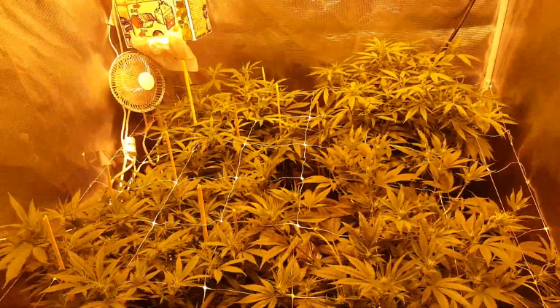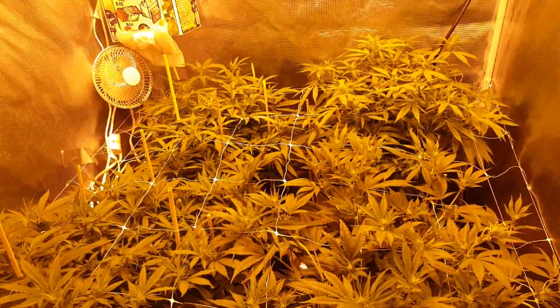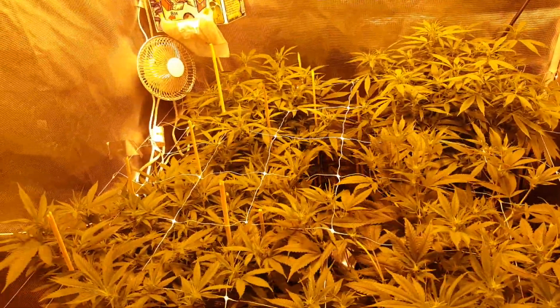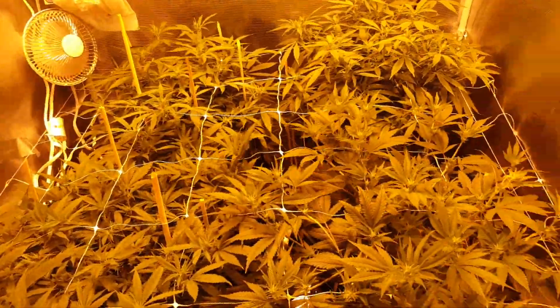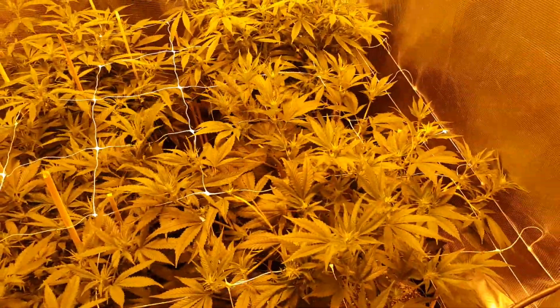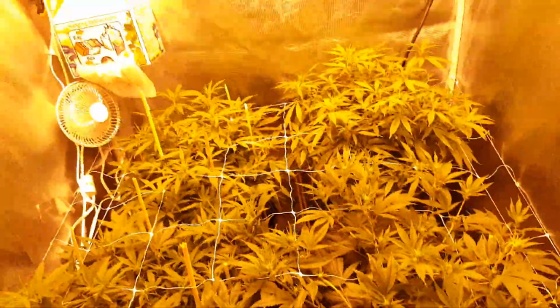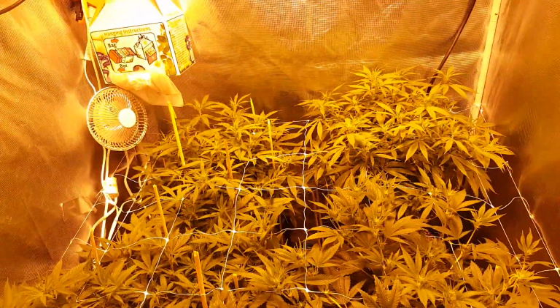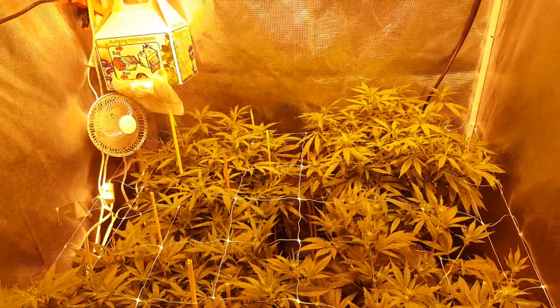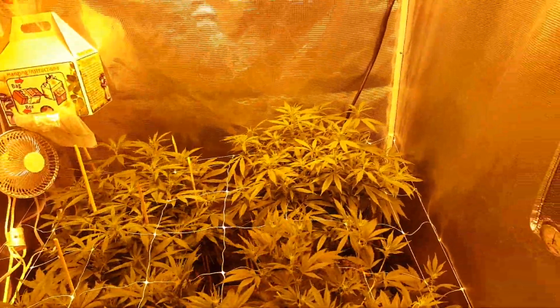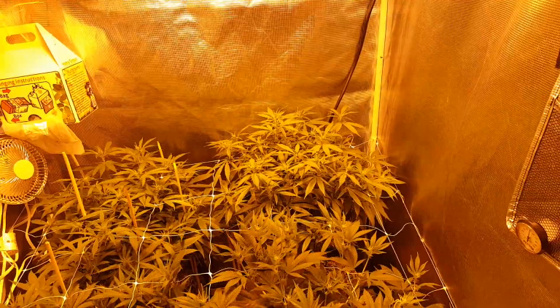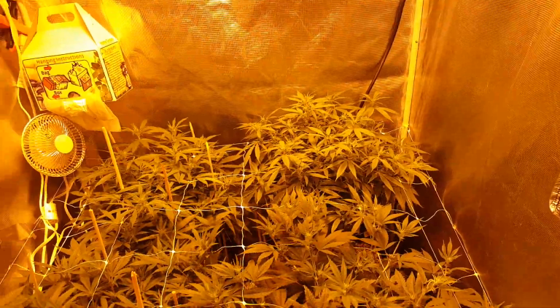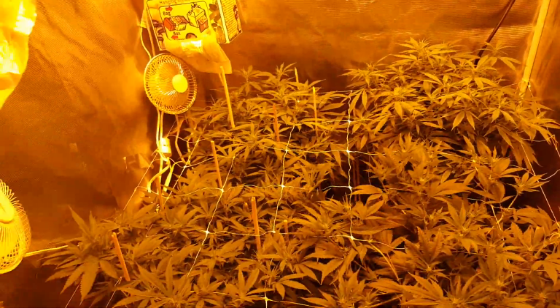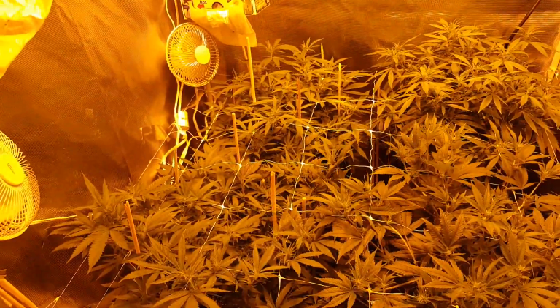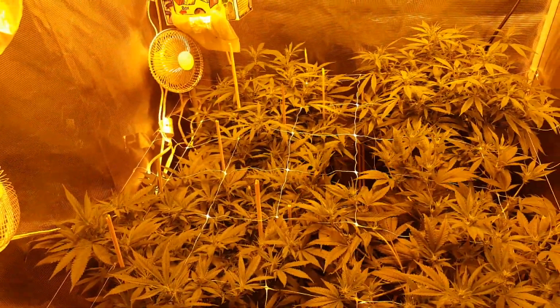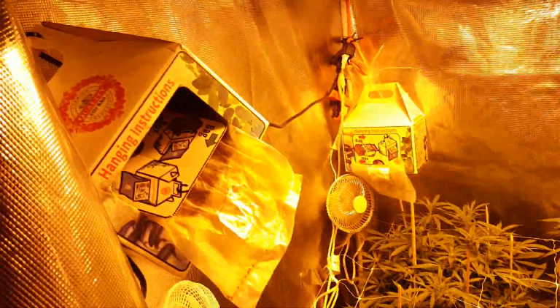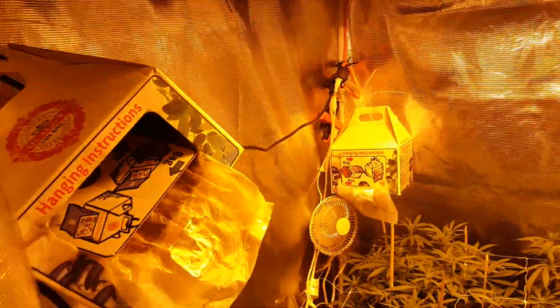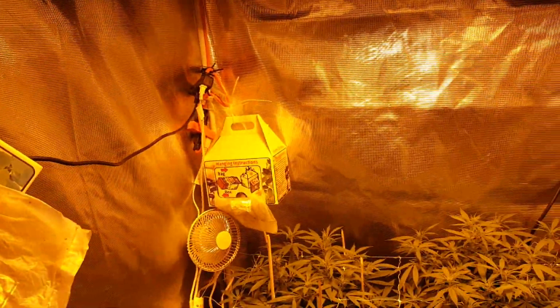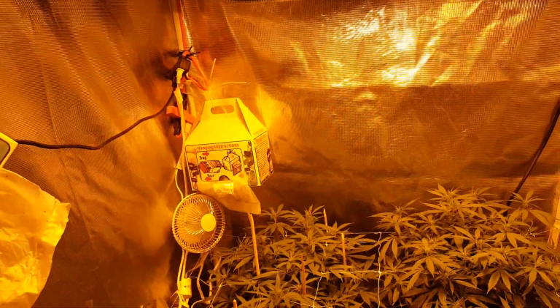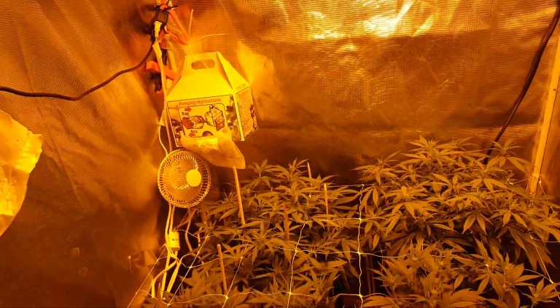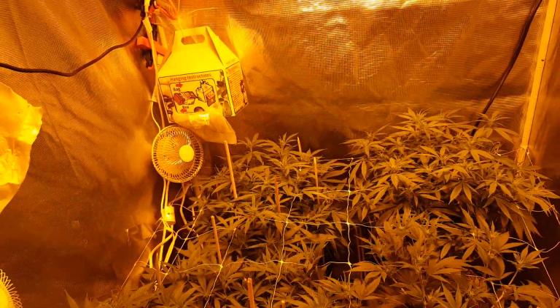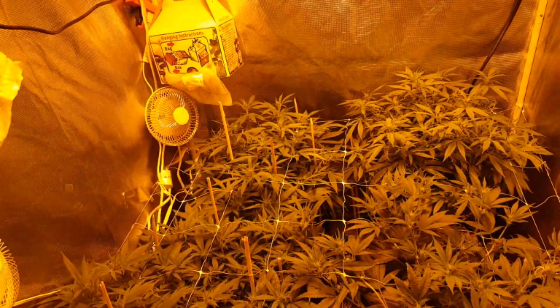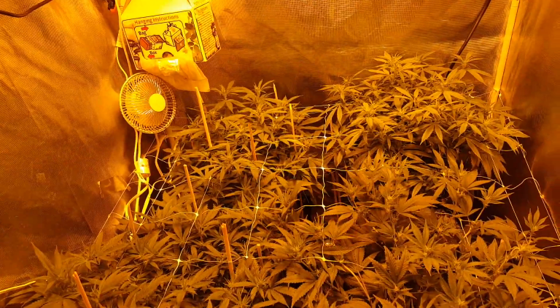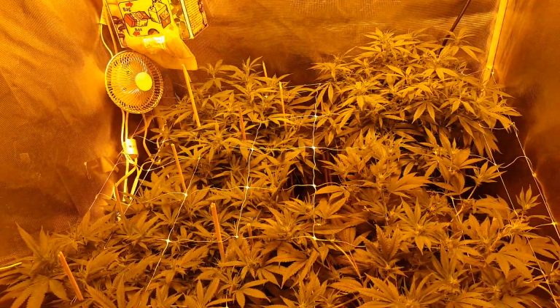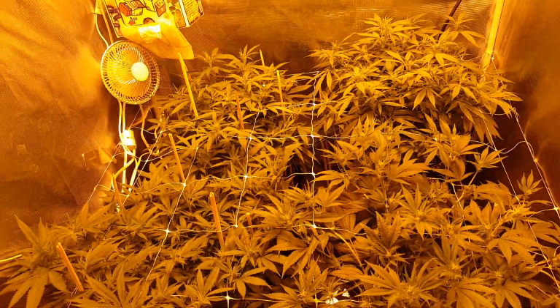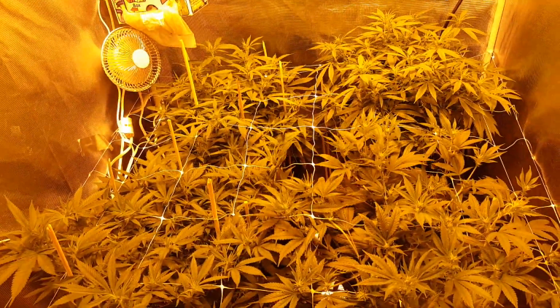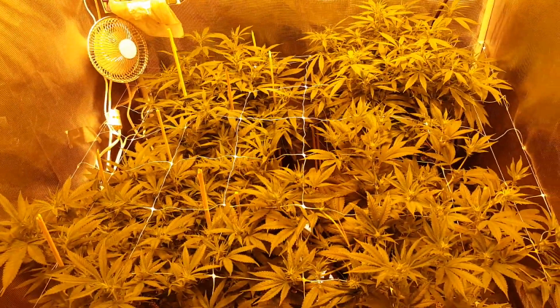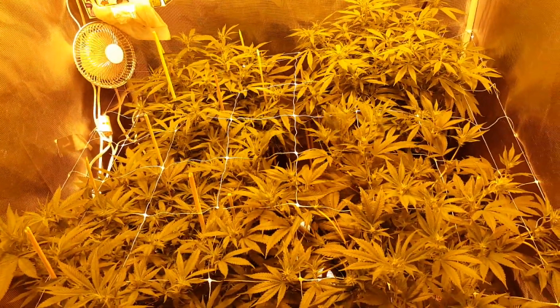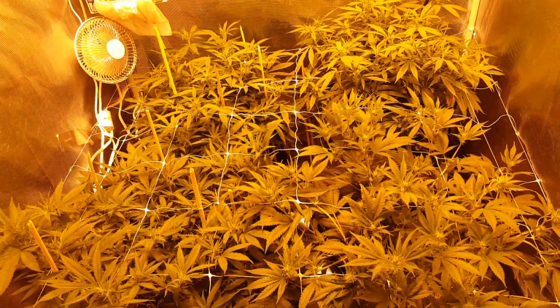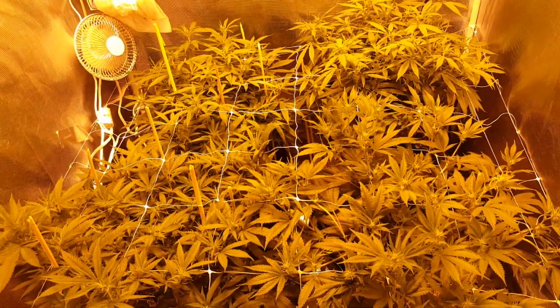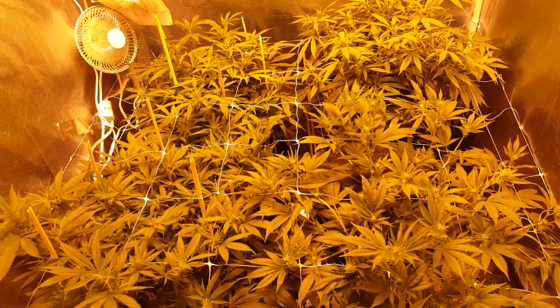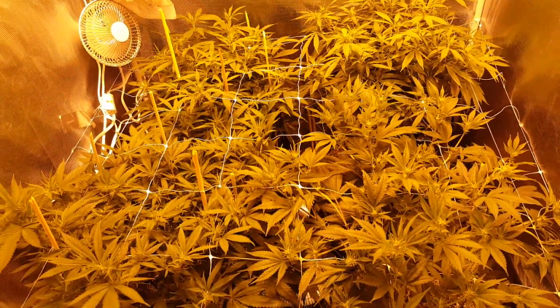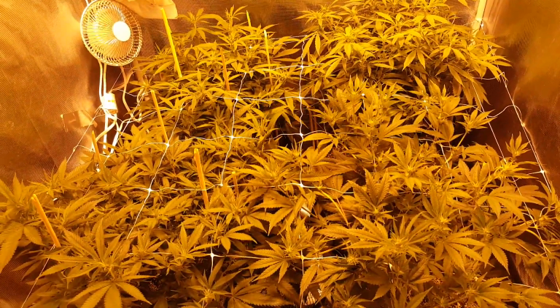So yeah, eight dollars, a little bit of time and effort and a little bit of planning. I've got some CO2 boxes going in there — I doubled it up. And yeah, we're off and going. These are going to be really good. I'm actually very excited about them.